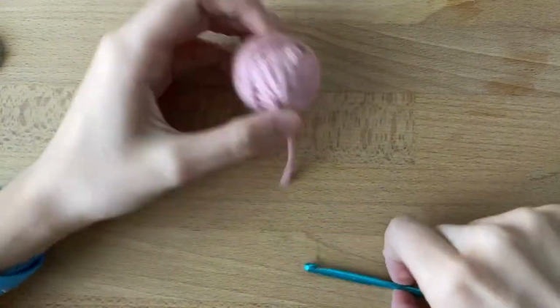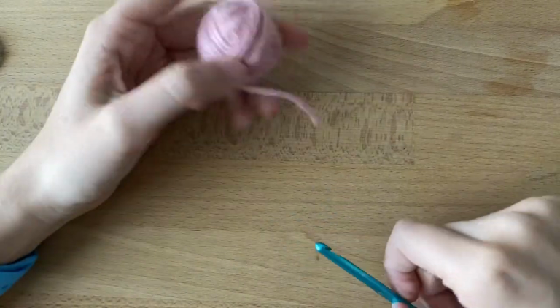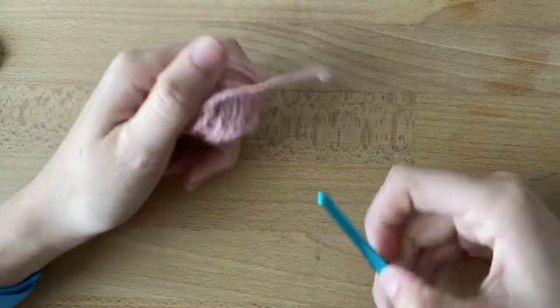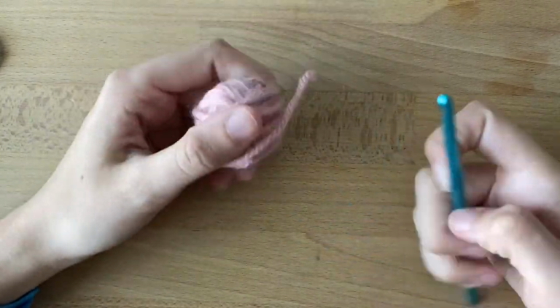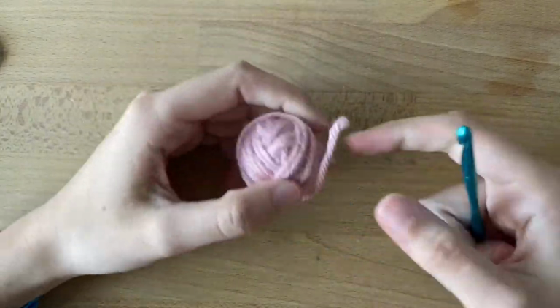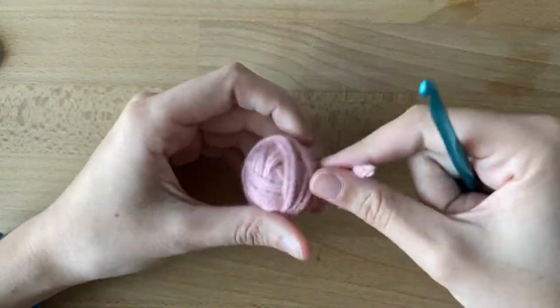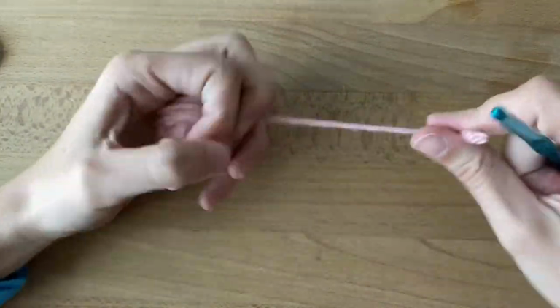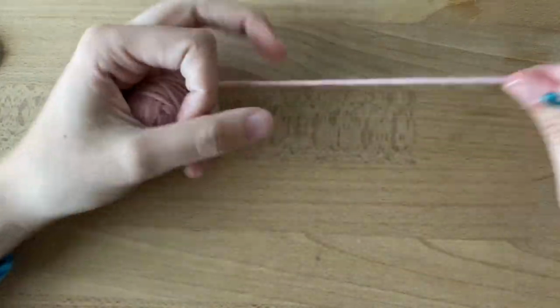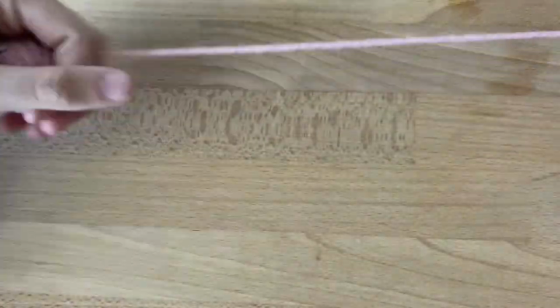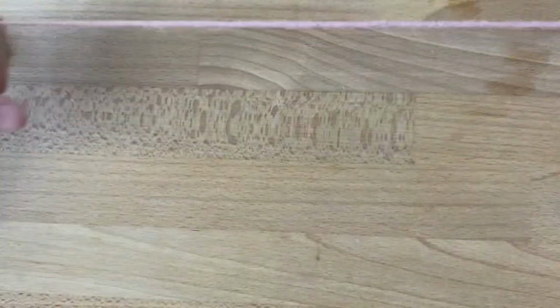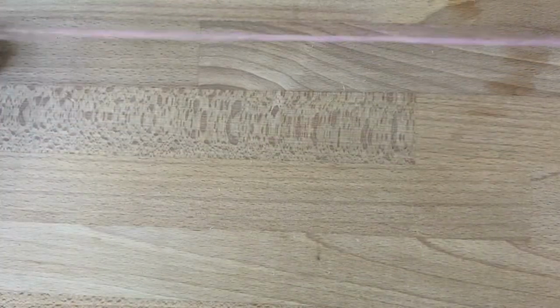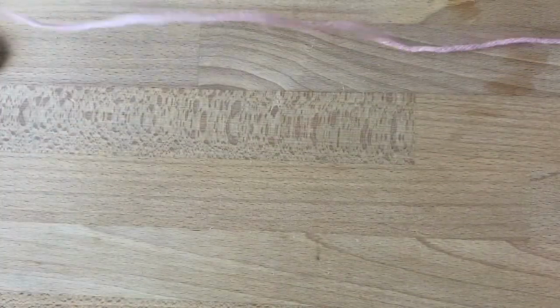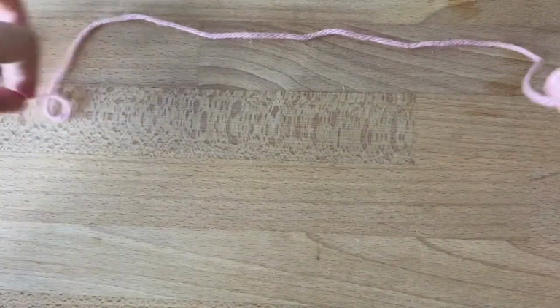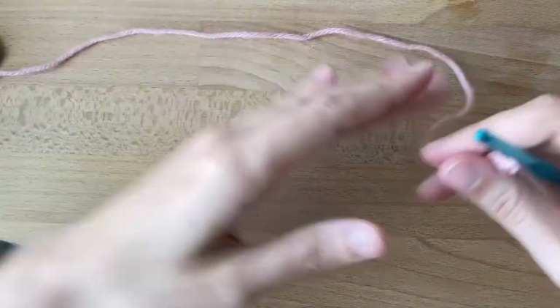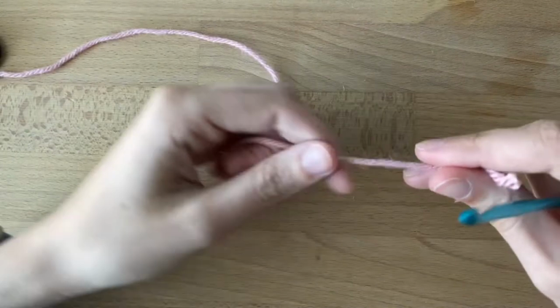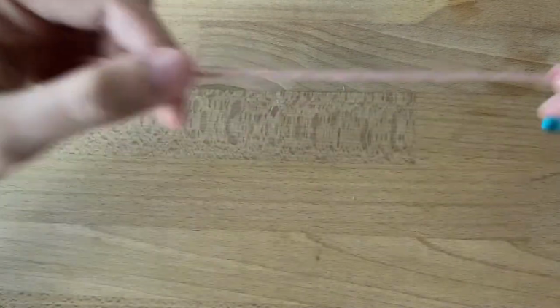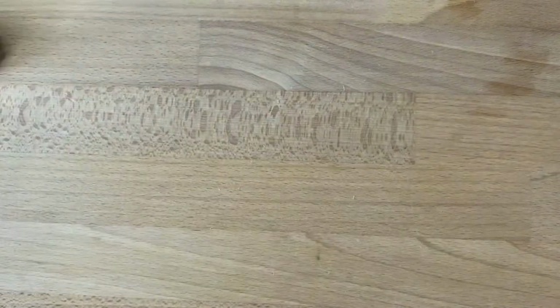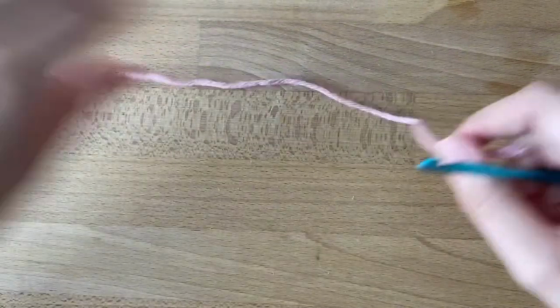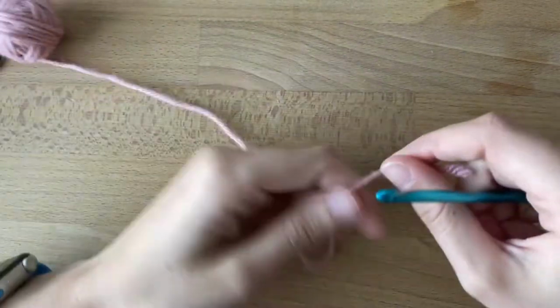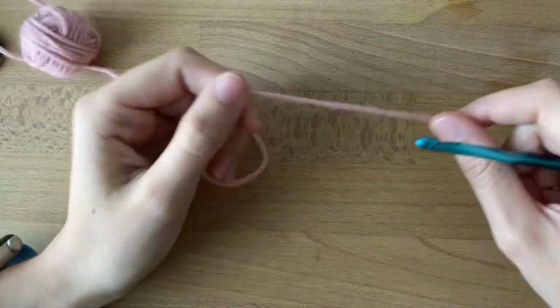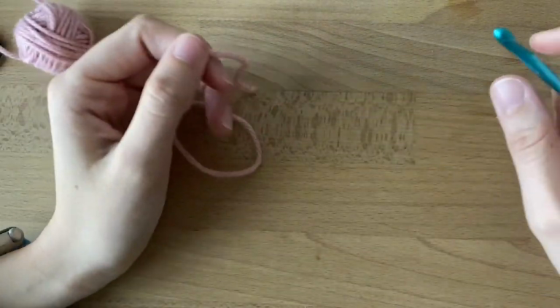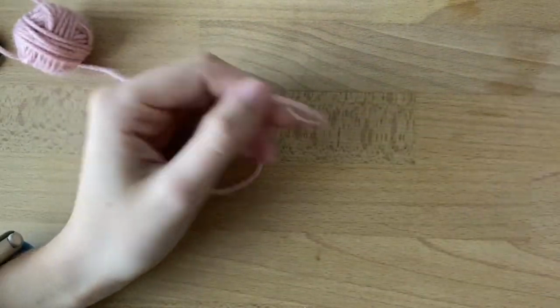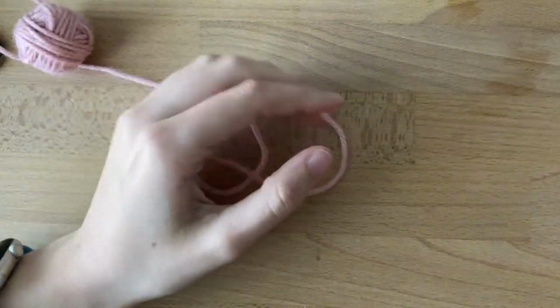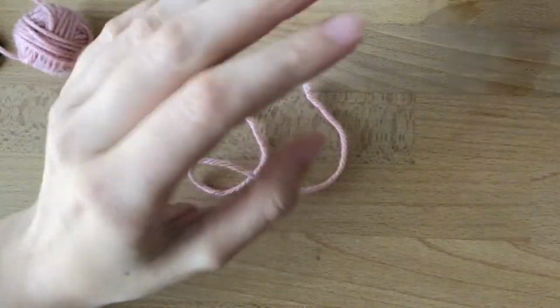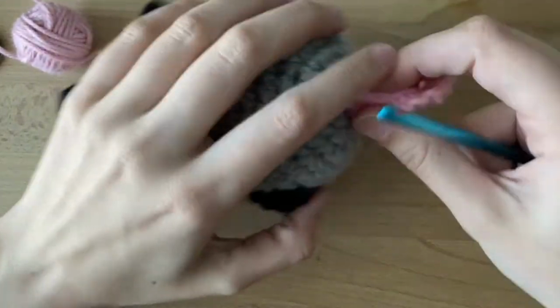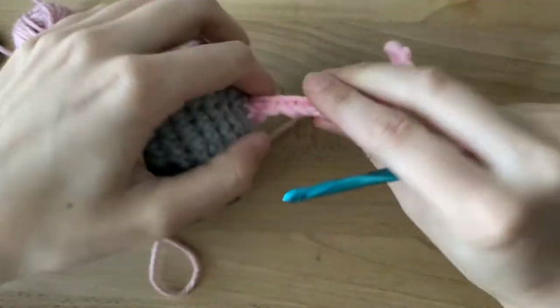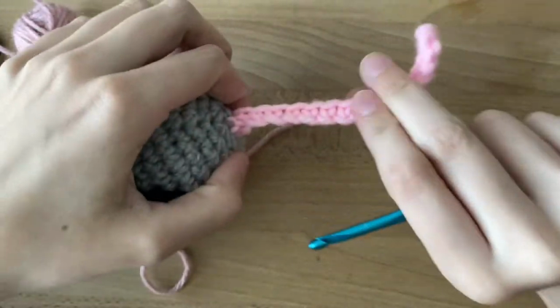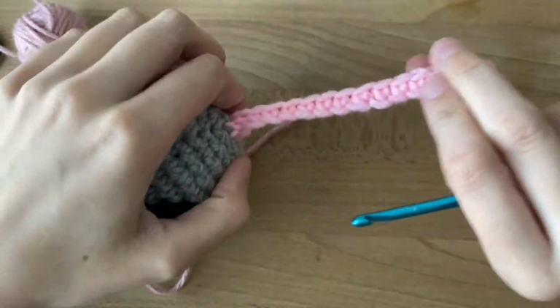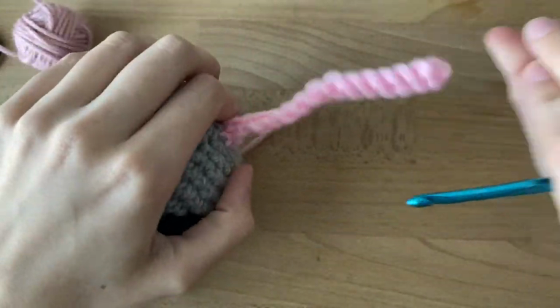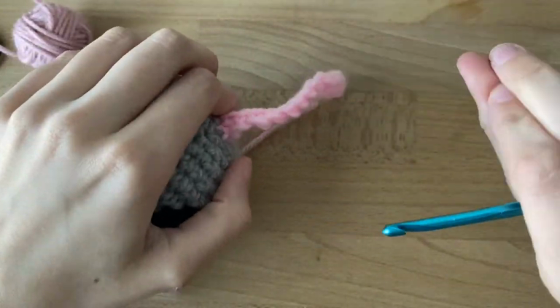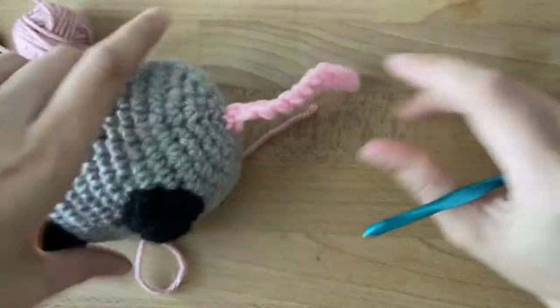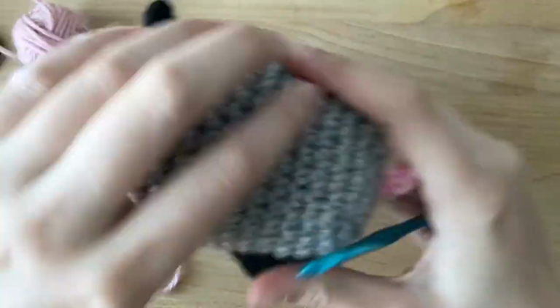All right, let's crochet our very last part, which is the tail. You're gonna start this way different because it's not a circle. You'll be crocheting like you would a rectangle.